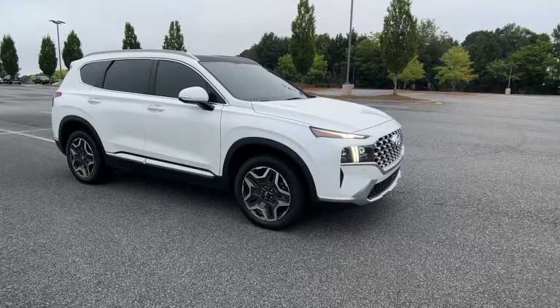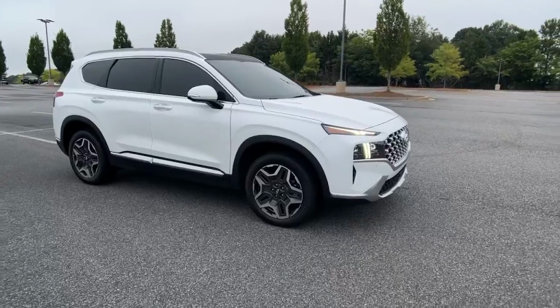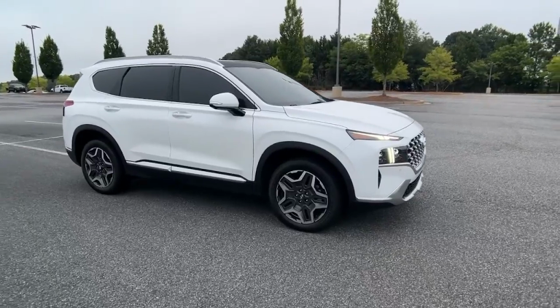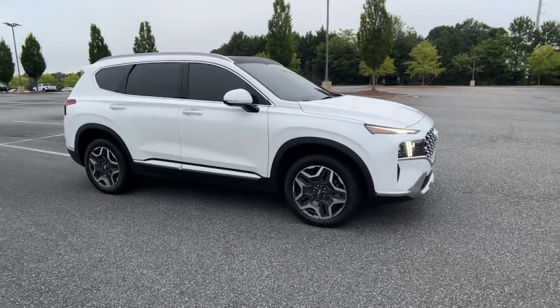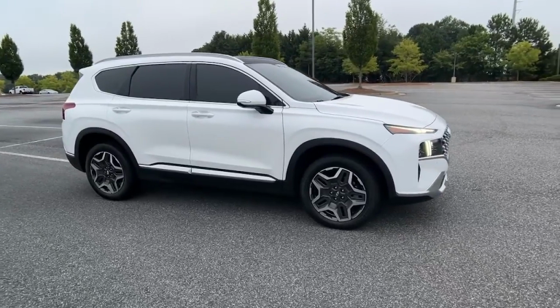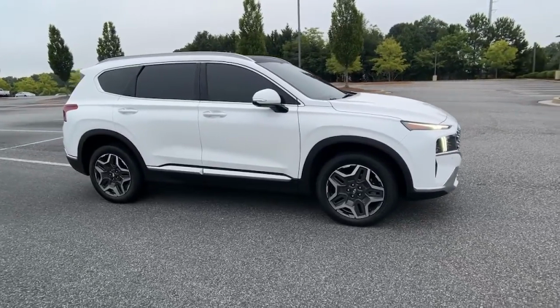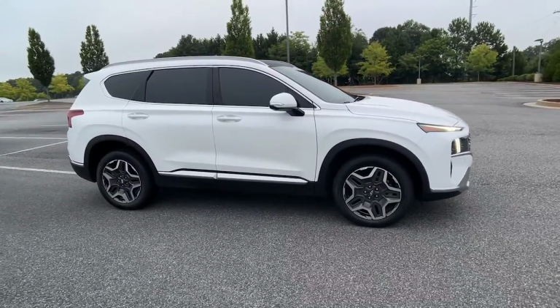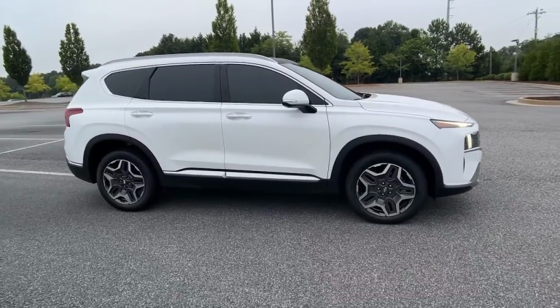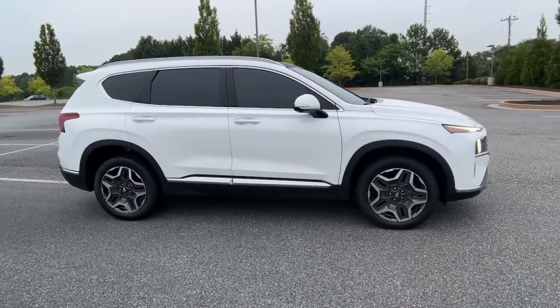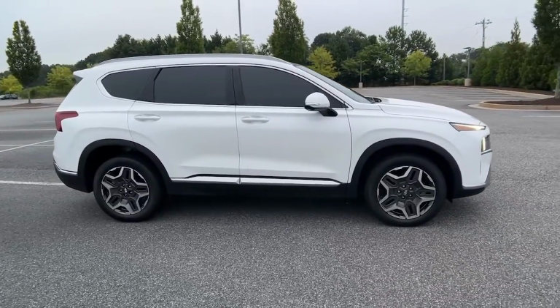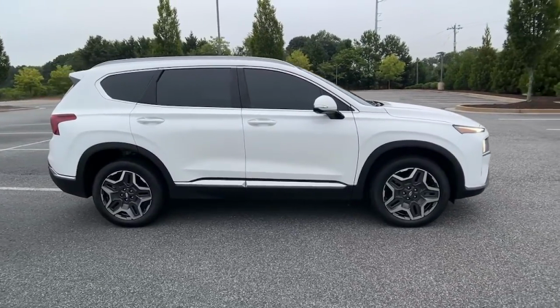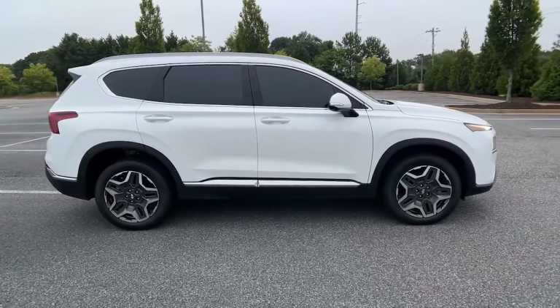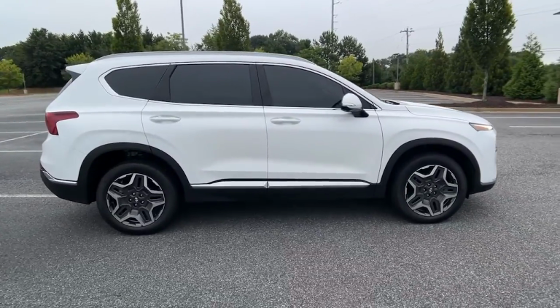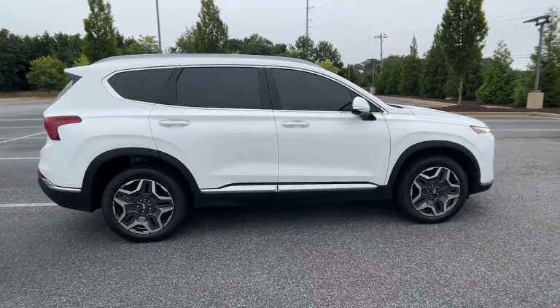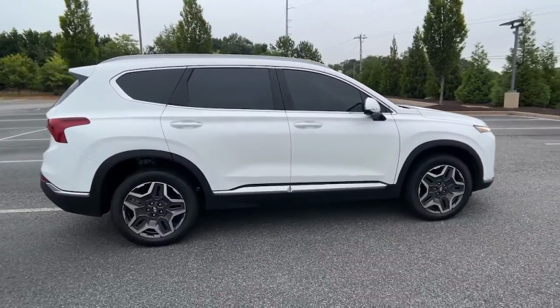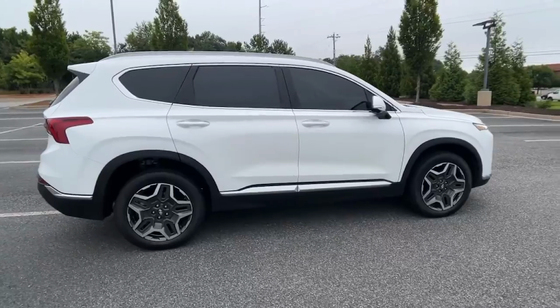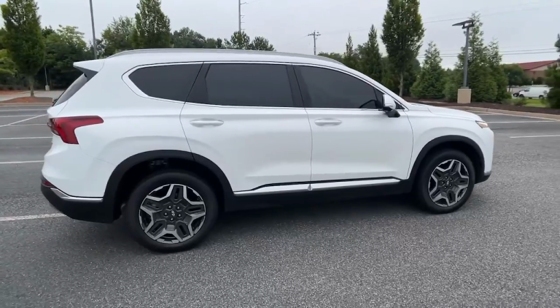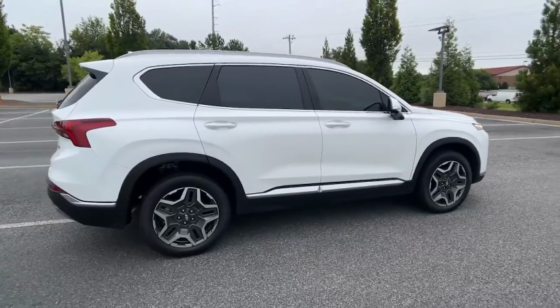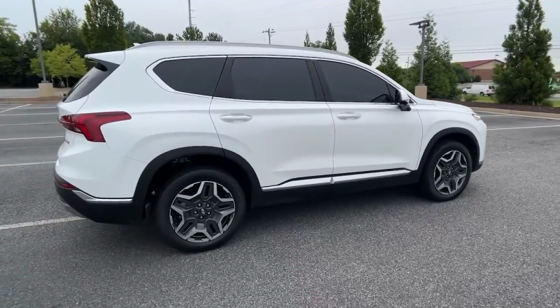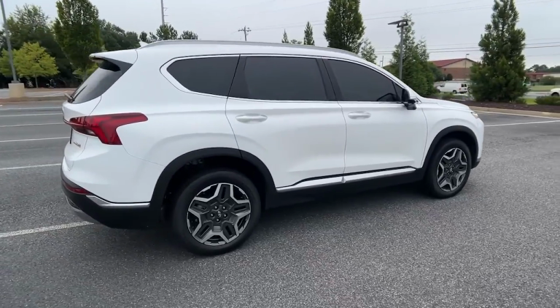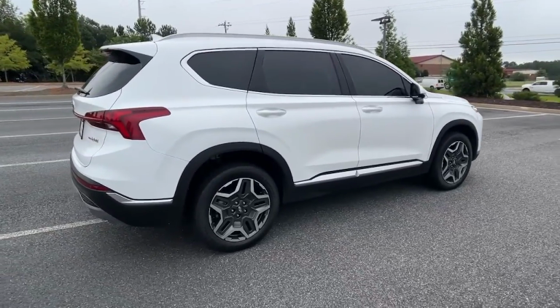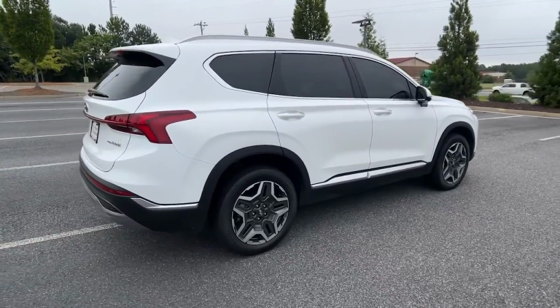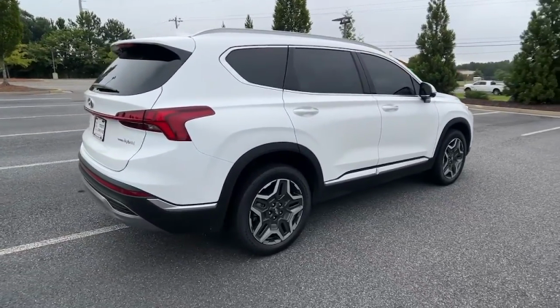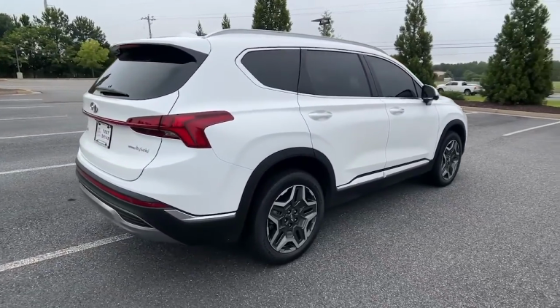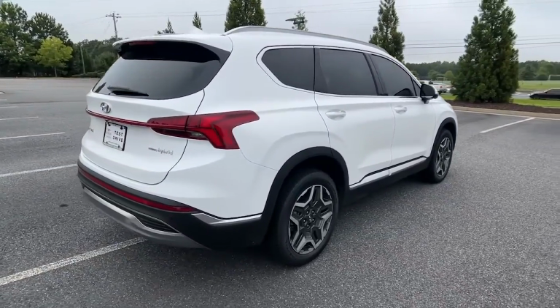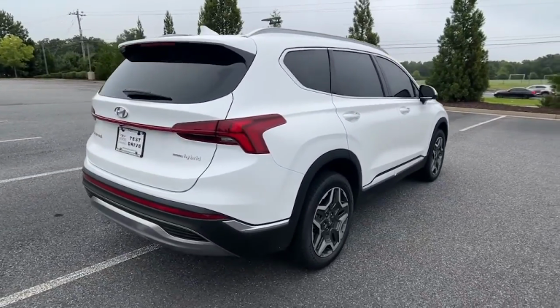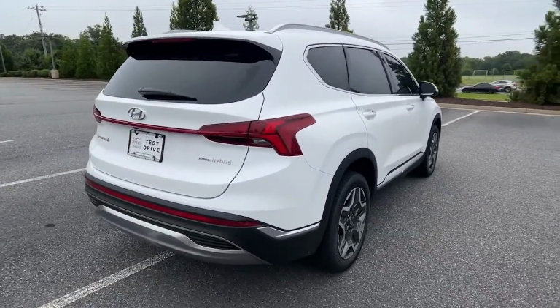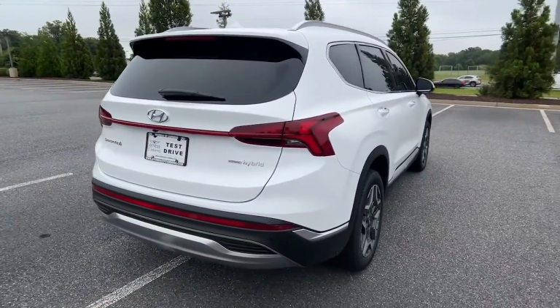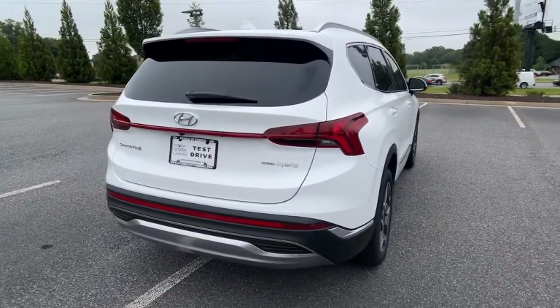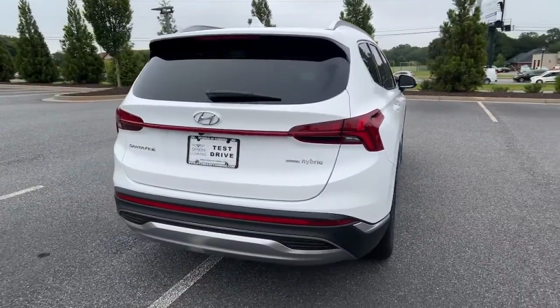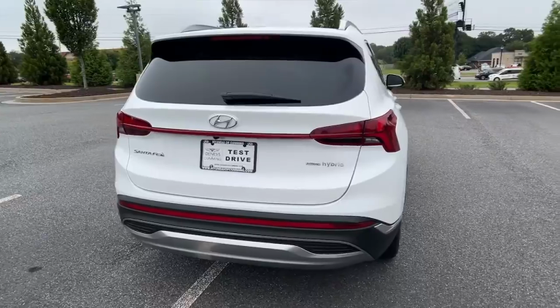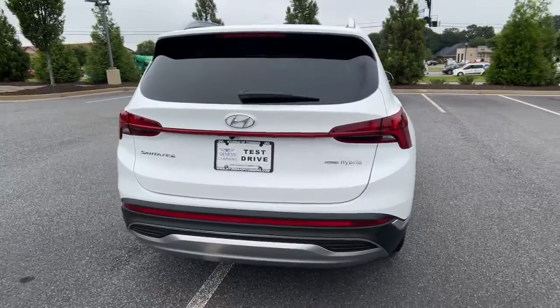This could be the car for you. The 2021 Hyundai Santa Fe. This vehicle still has fewer than 20,000 miles on the clock, so it won't last long.